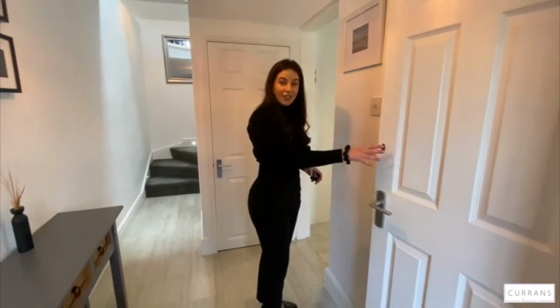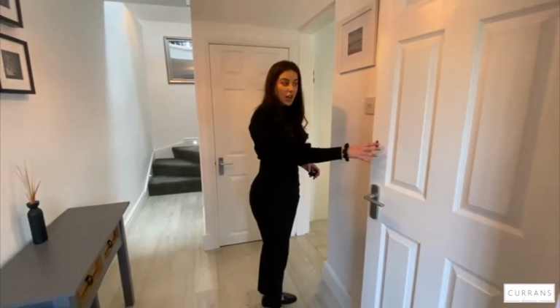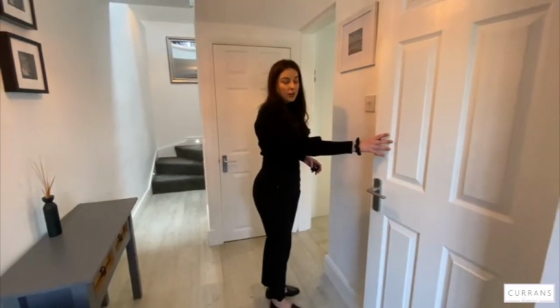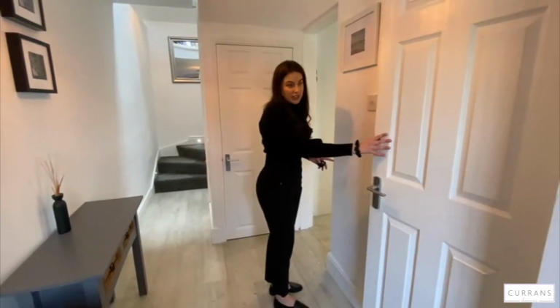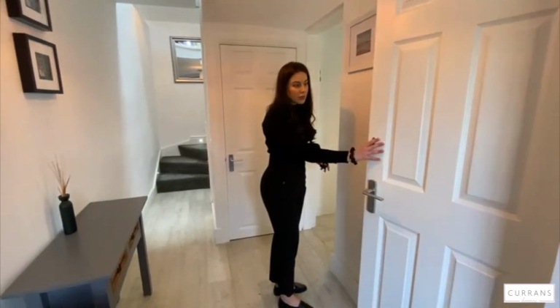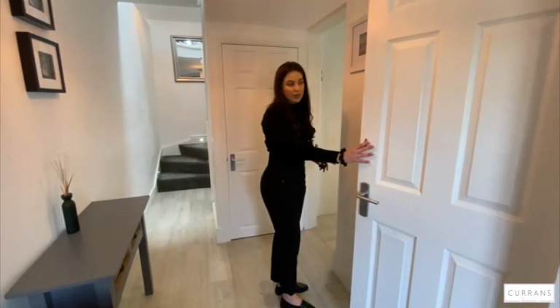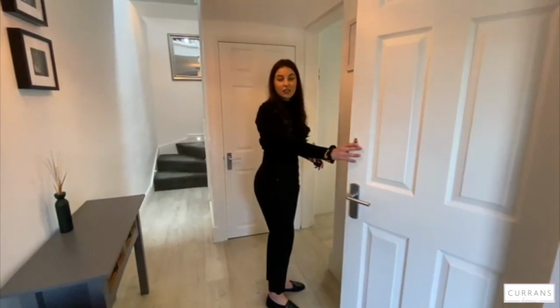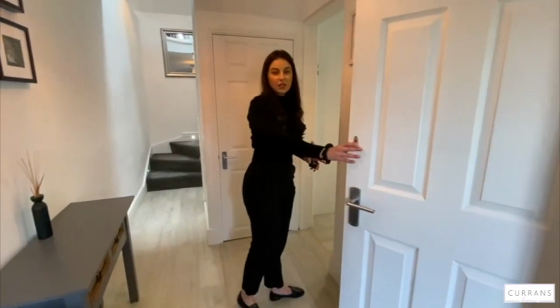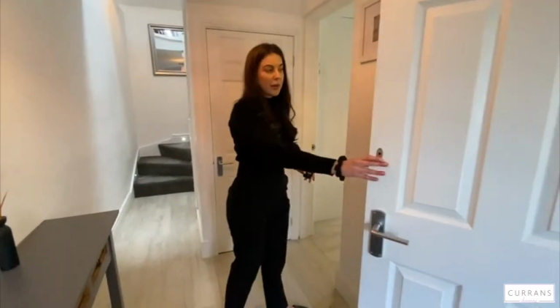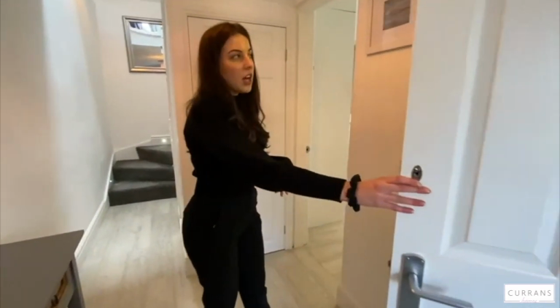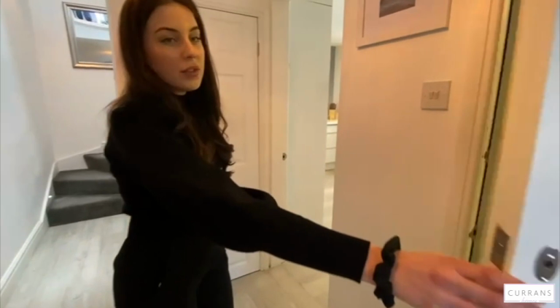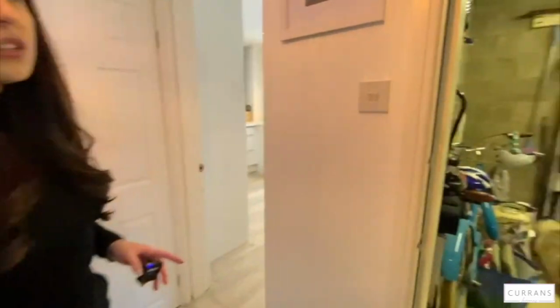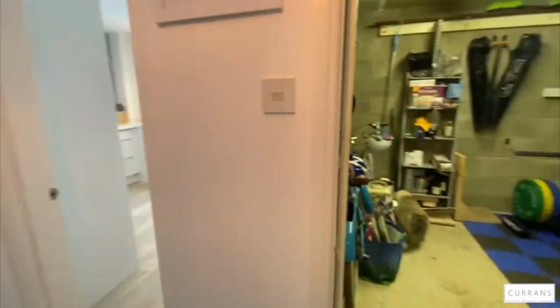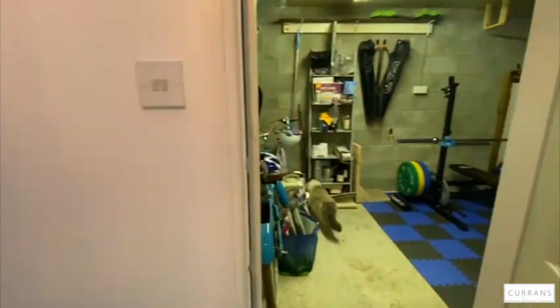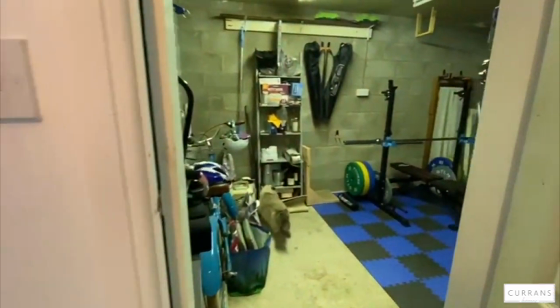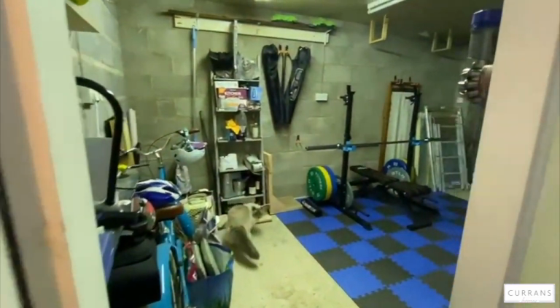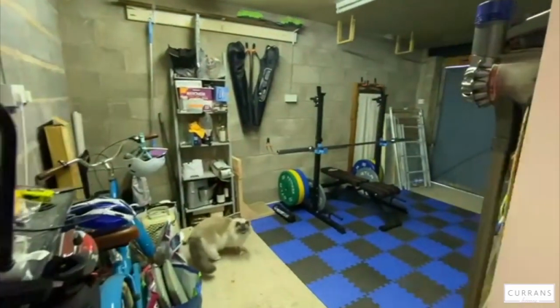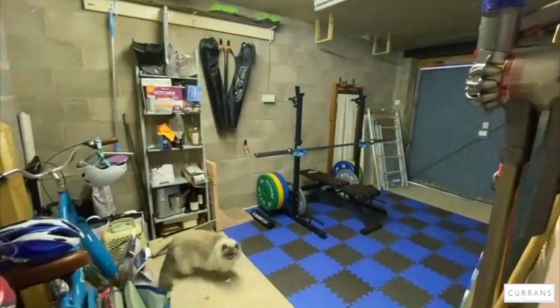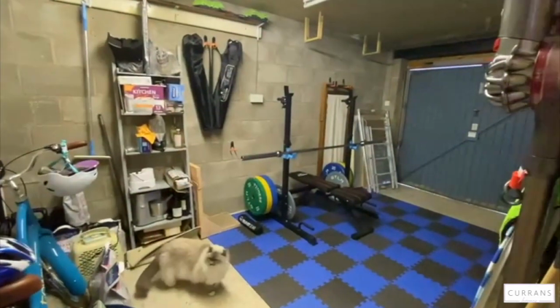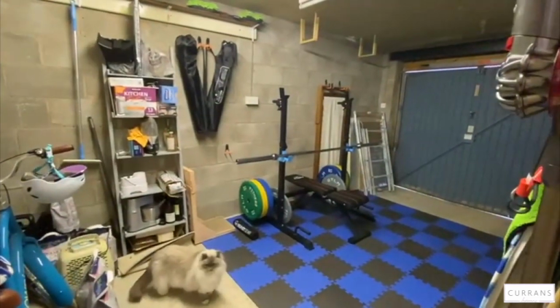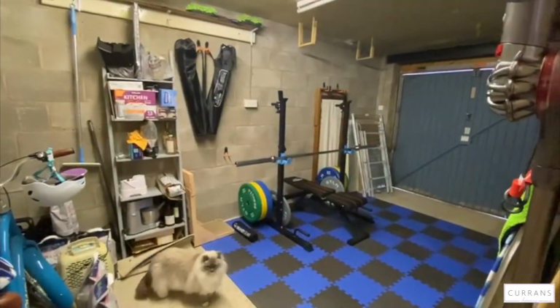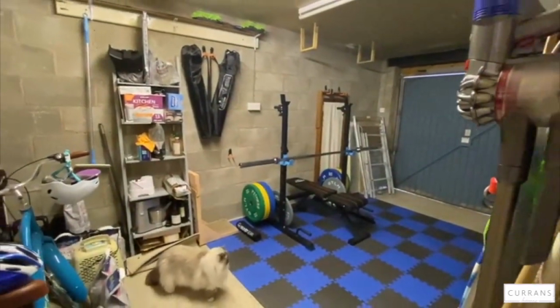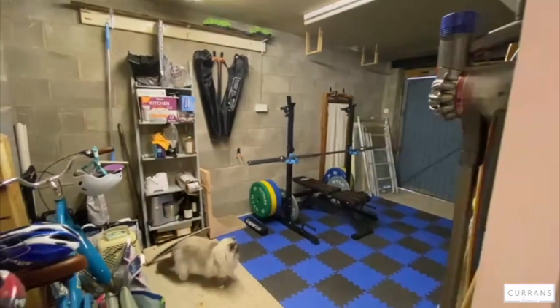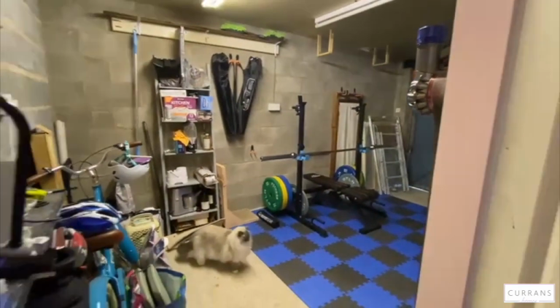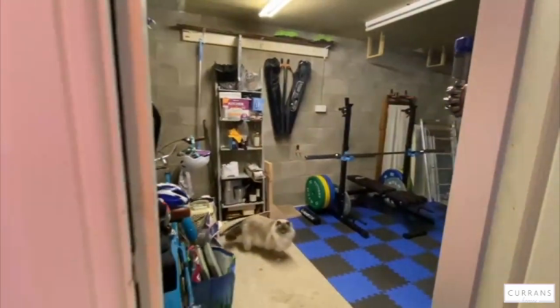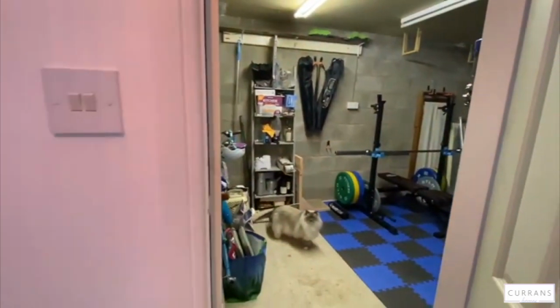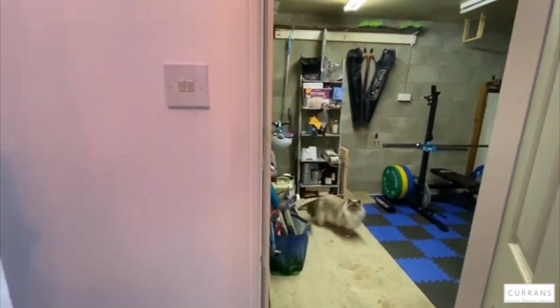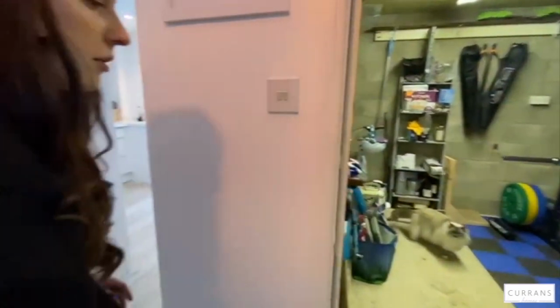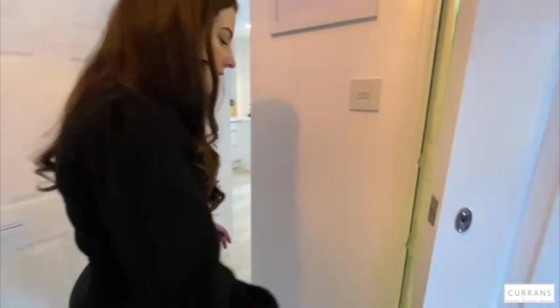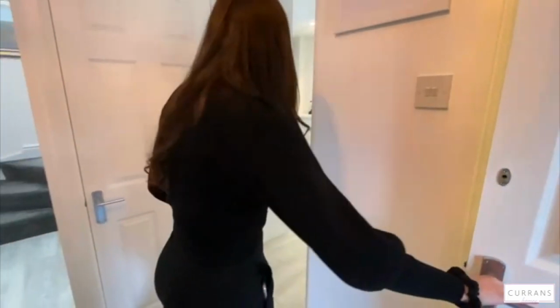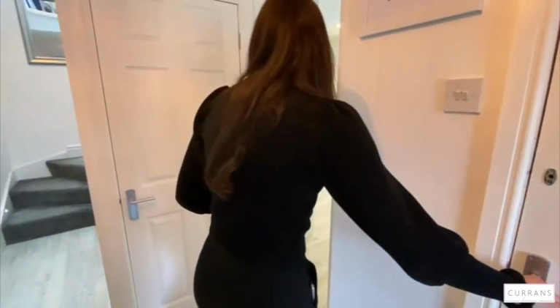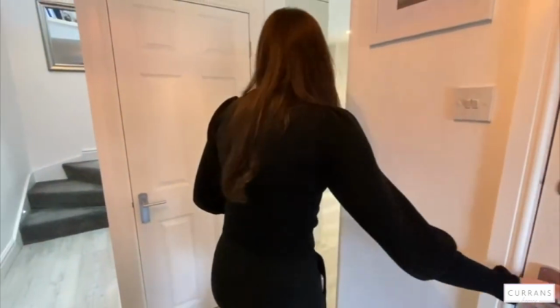Here is the door to the garage, which obviously comes with the property. It's currently used as a gym but it's really good storage space - you could put your car in there if you wanted to, but great storage as it's used at the moment.